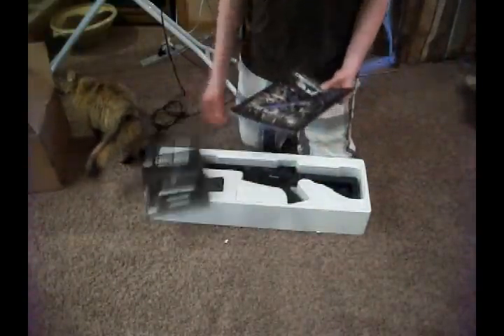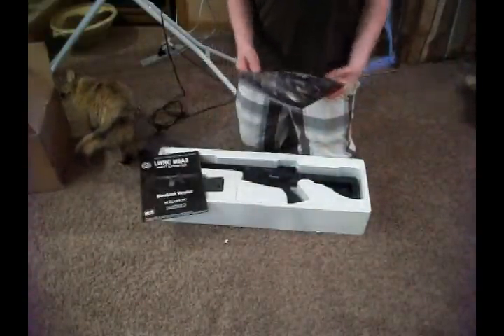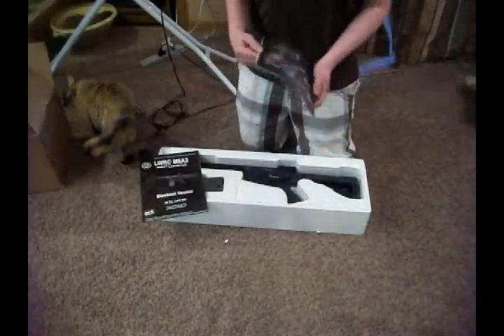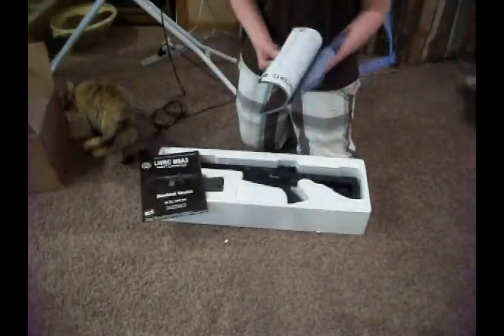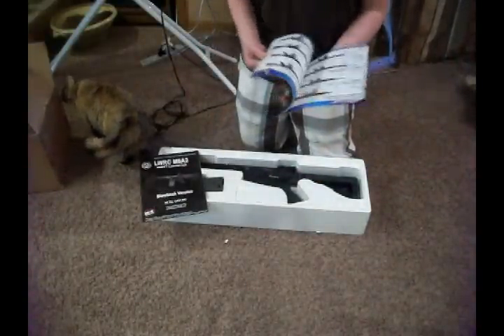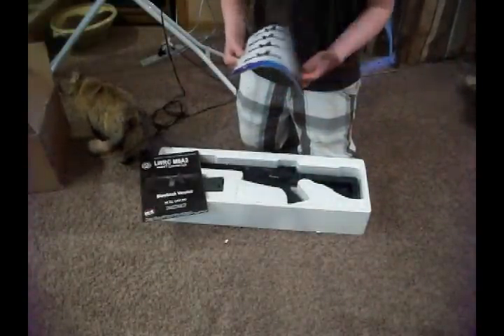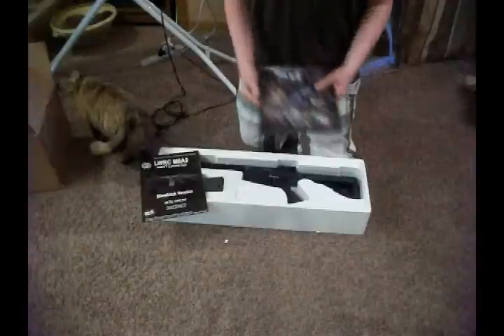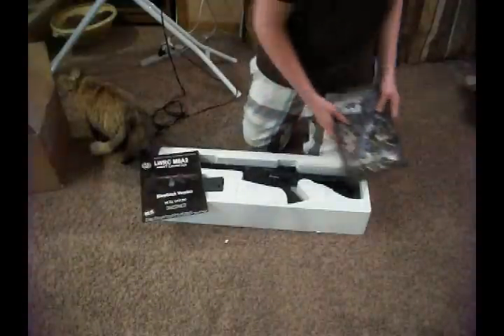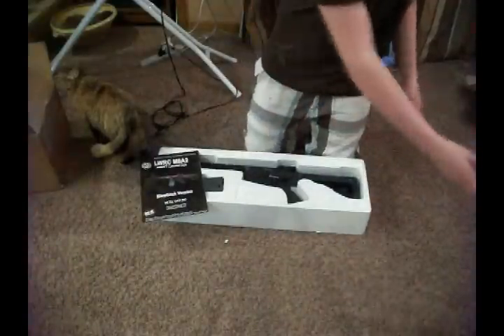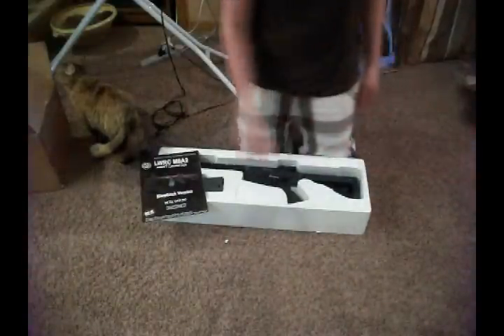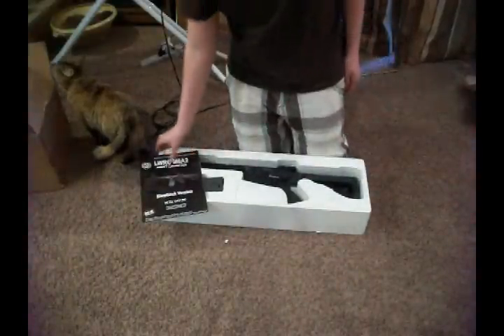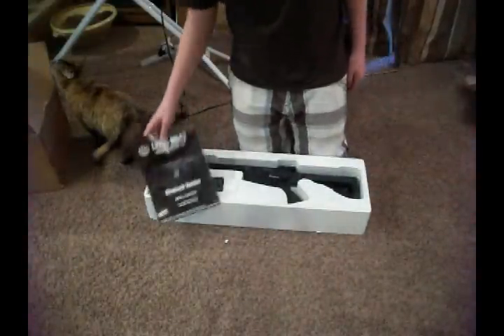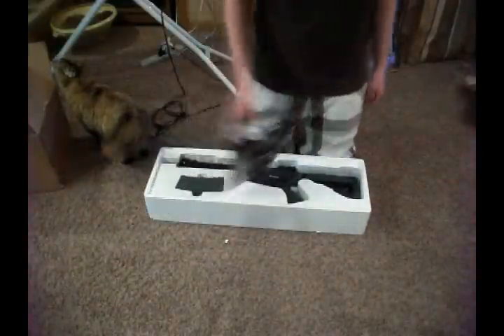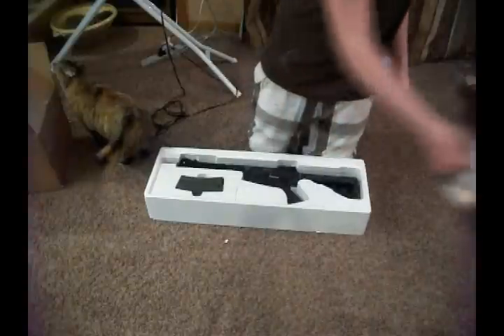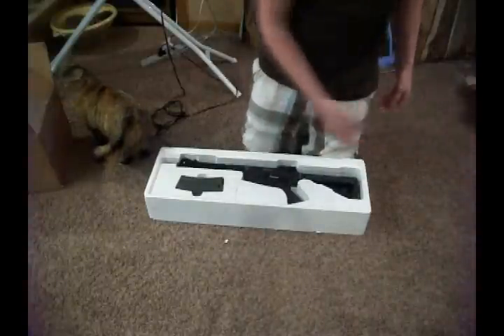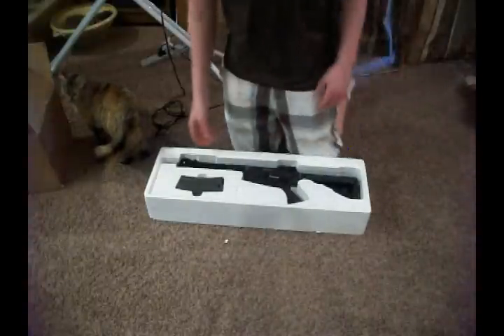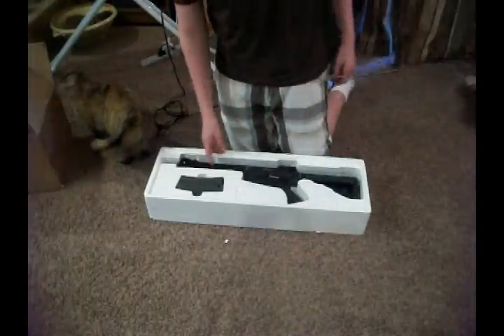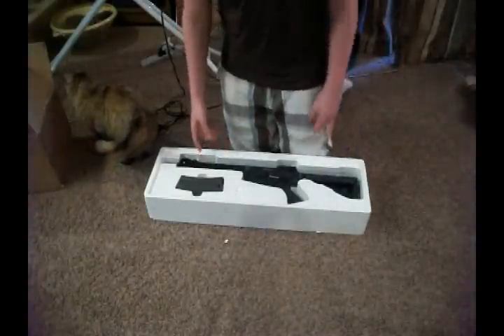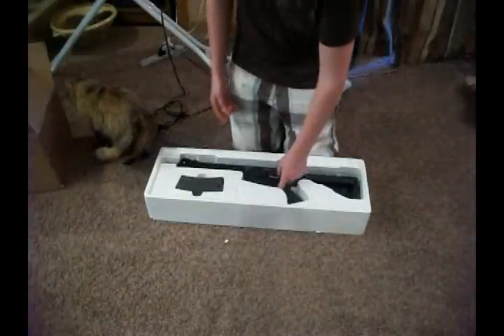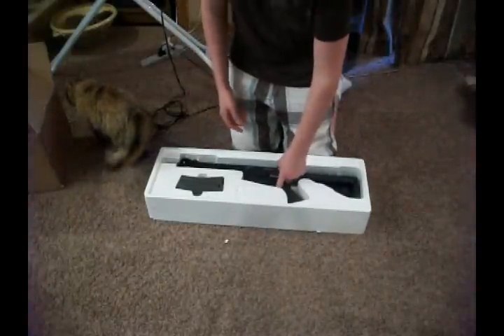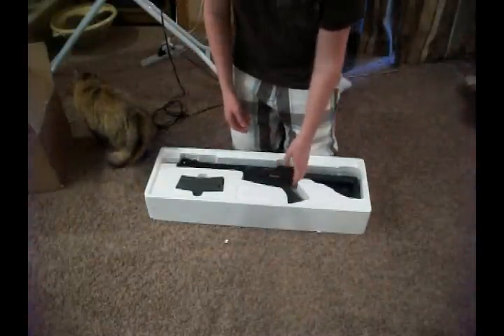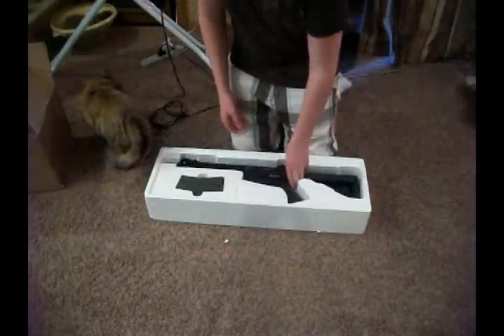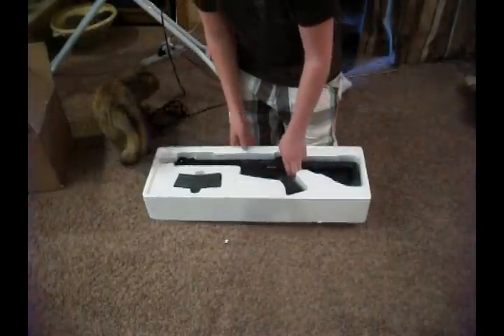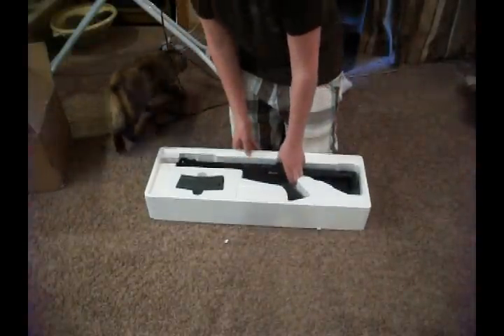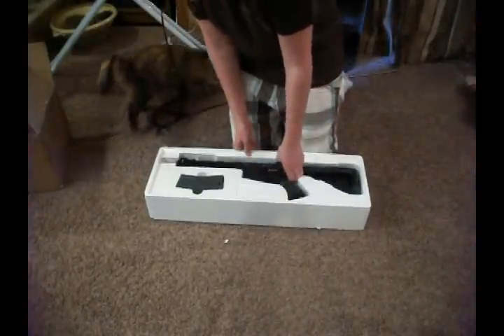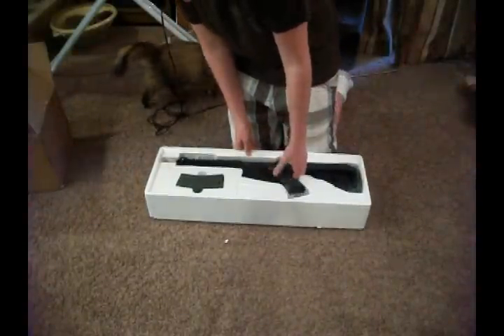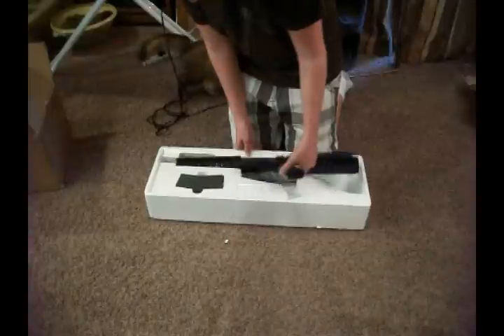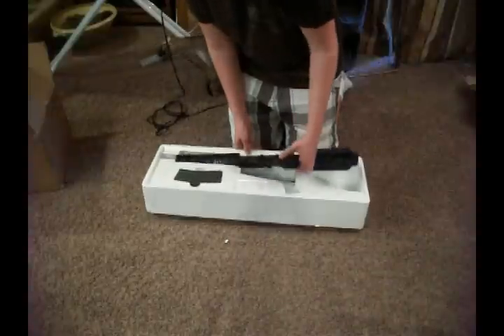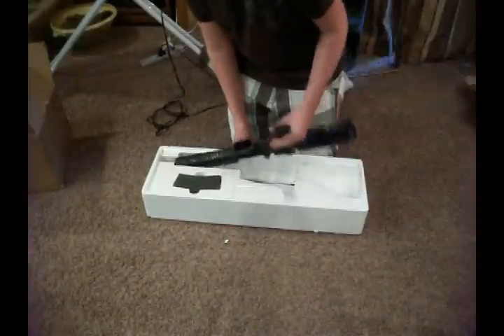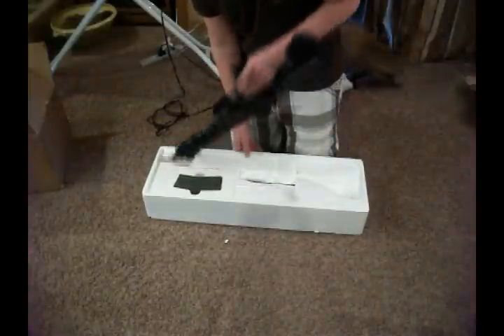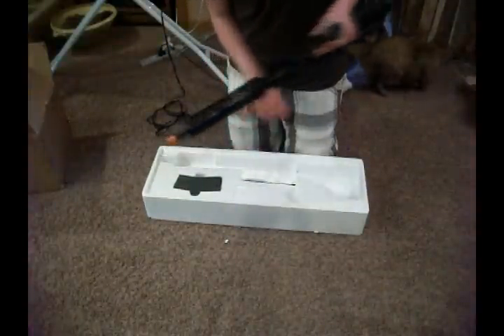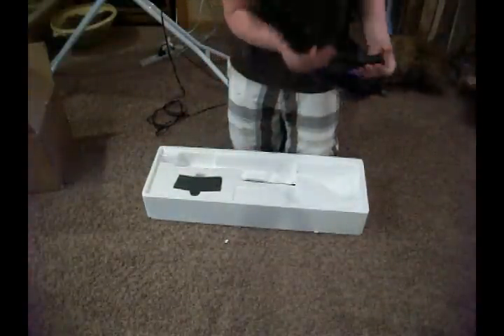Oh sweet, so you have a 2011 Classic Army catalog. That's pretty cool — I'll look through that later. And then in here, like I said, the Classic Army M6A2. This is a CQB gun. I do, in fact, plan on using this in CQB.